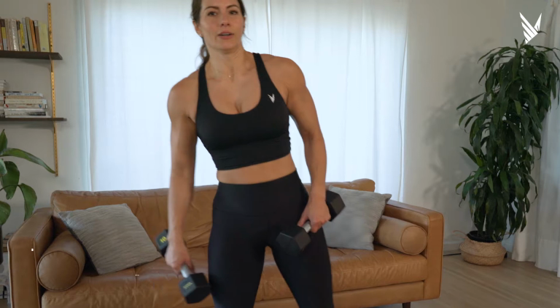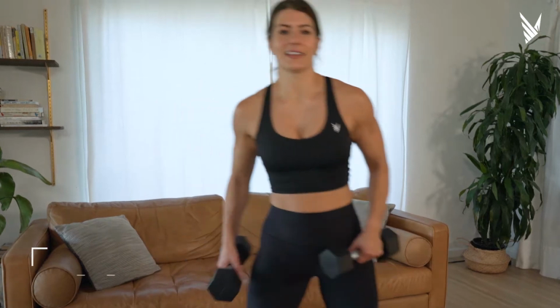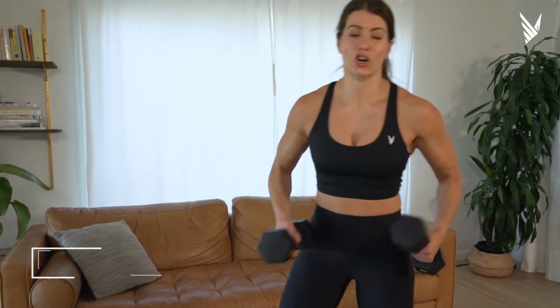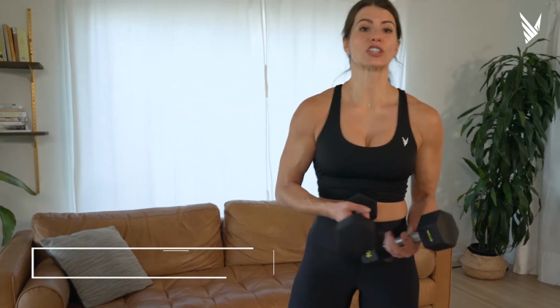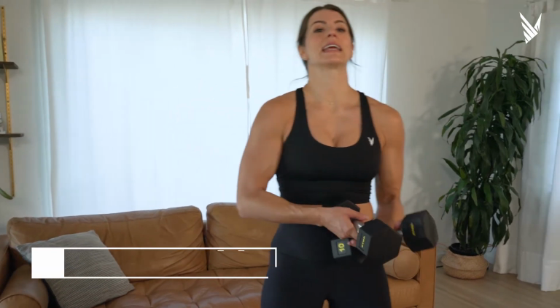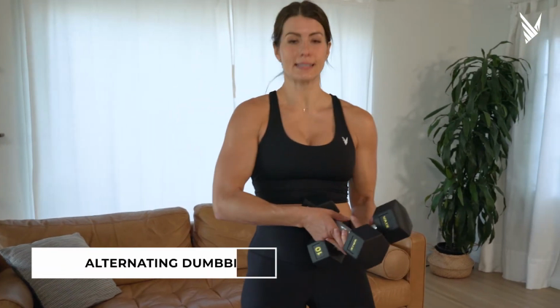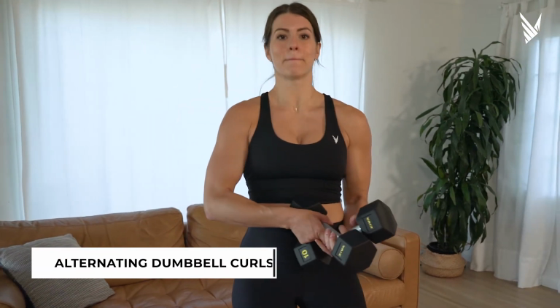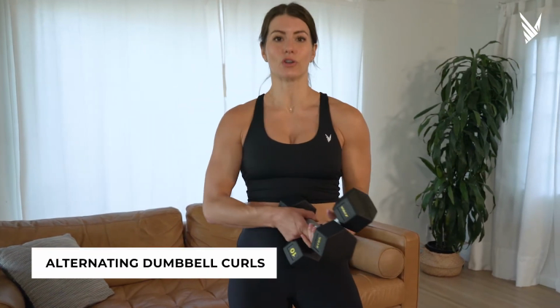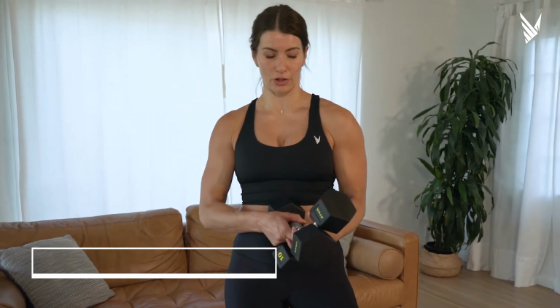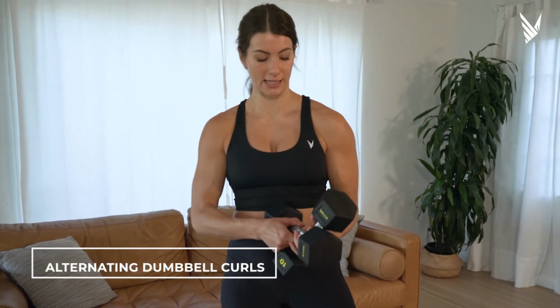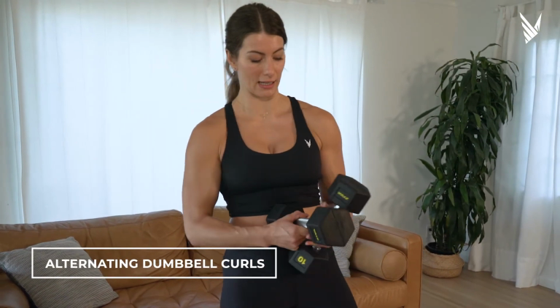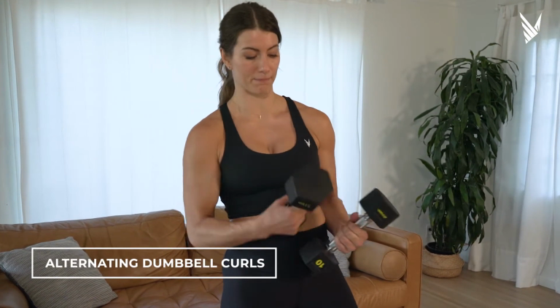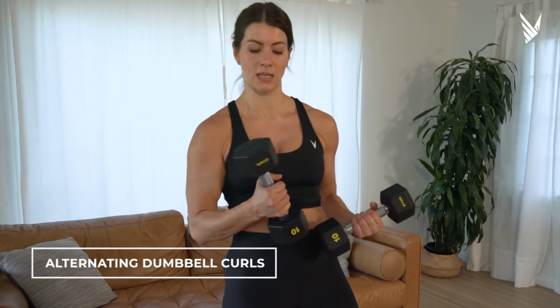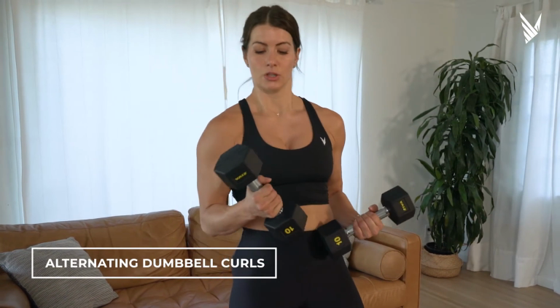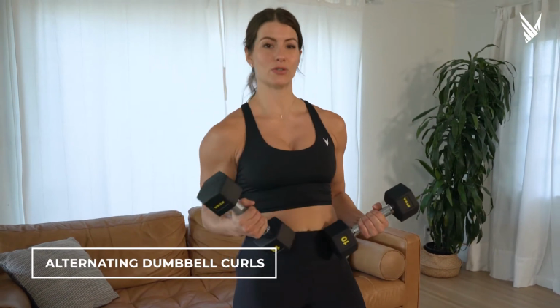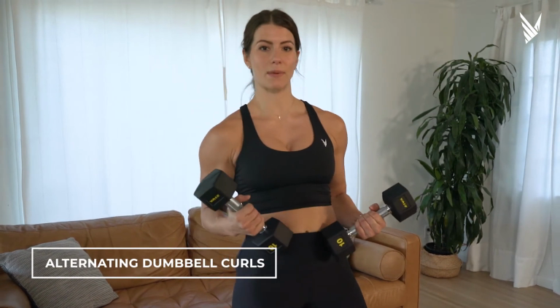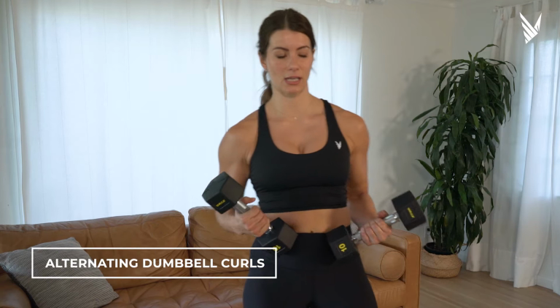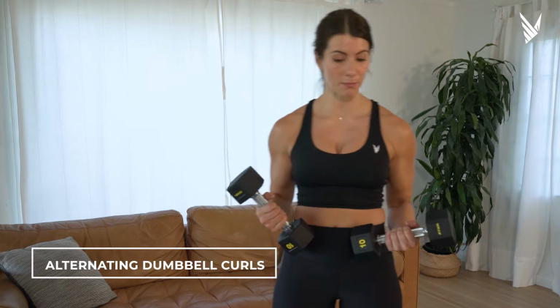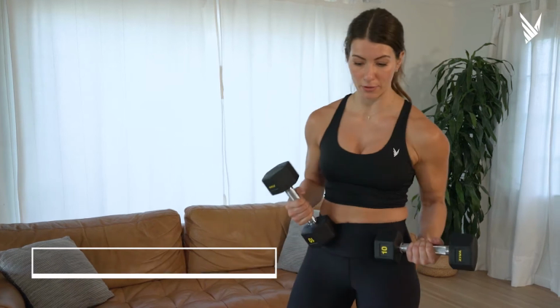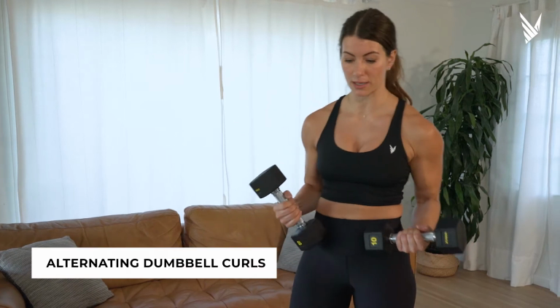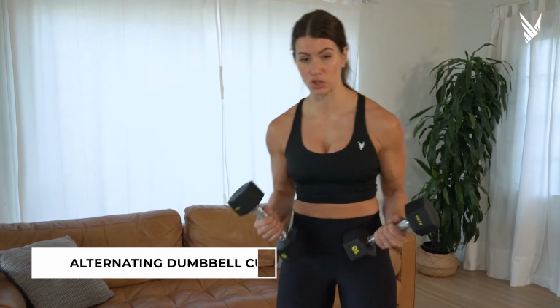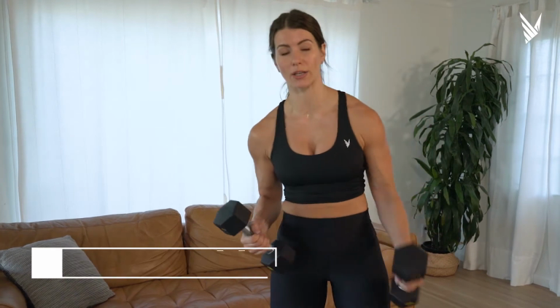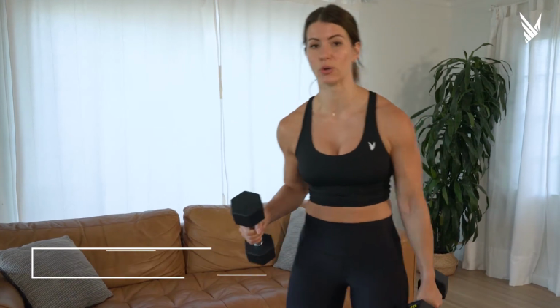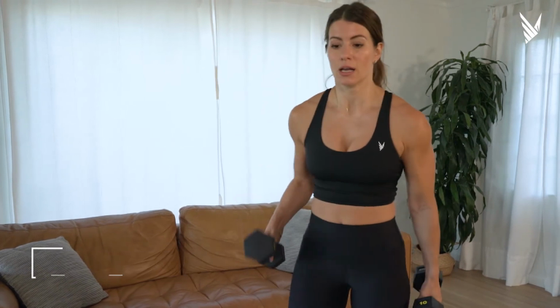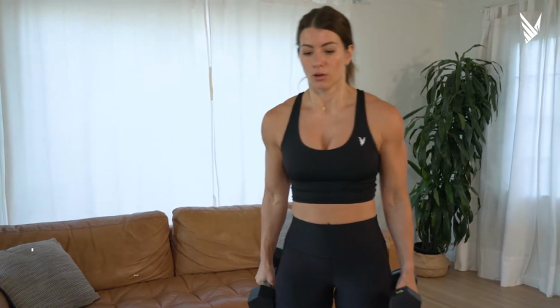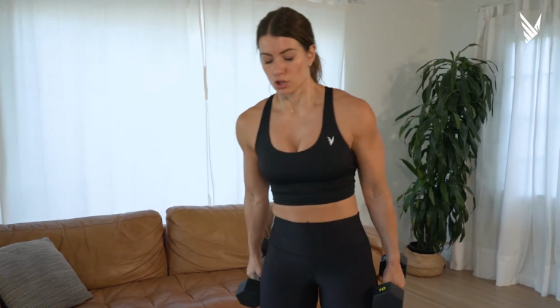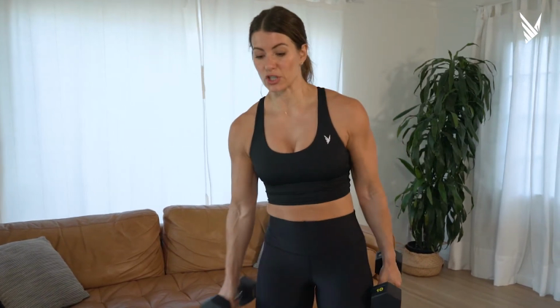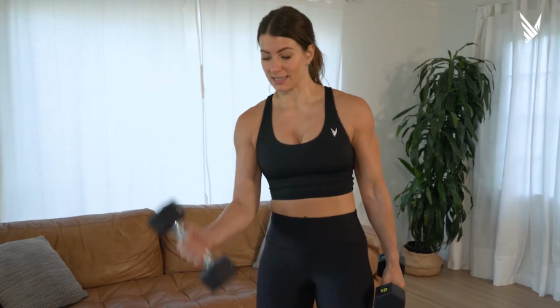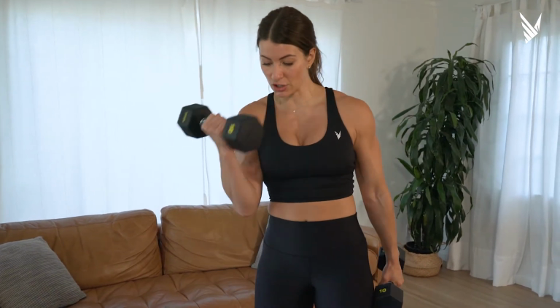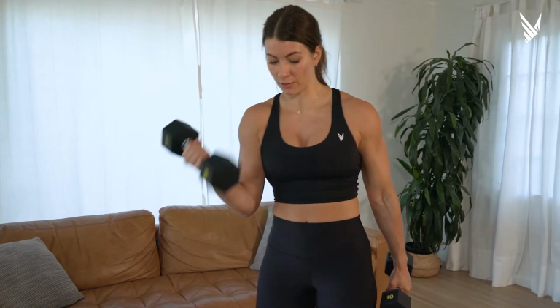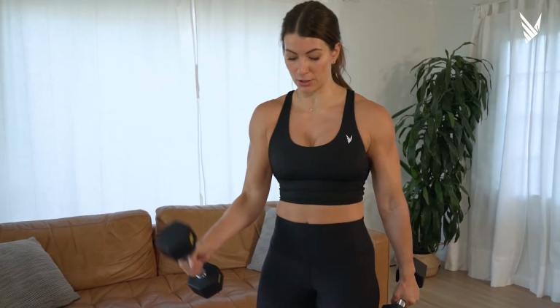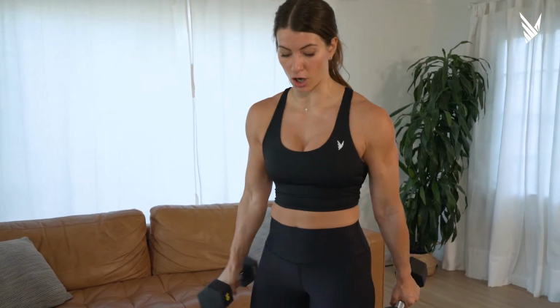These are alternating dumbbell curls. You could use kettlebells, not a barbell though, because I do want you switching the tension from each arm.